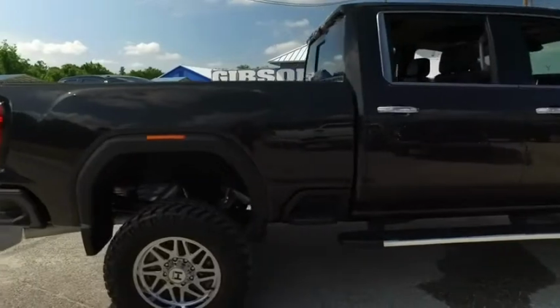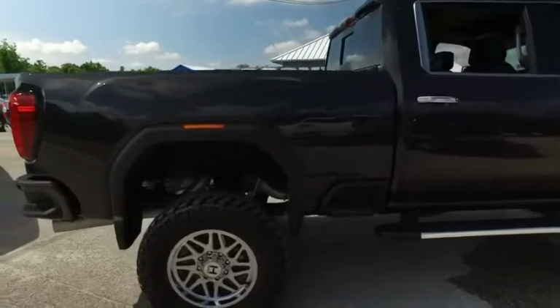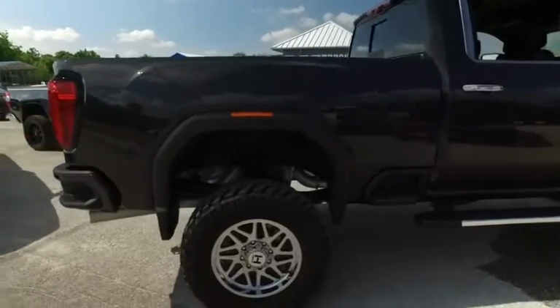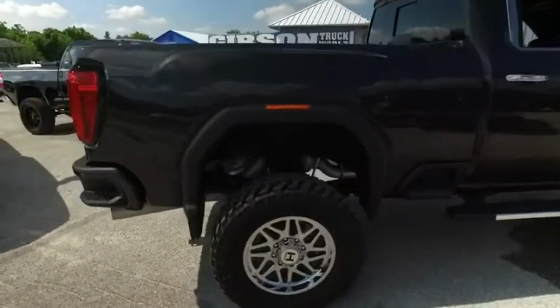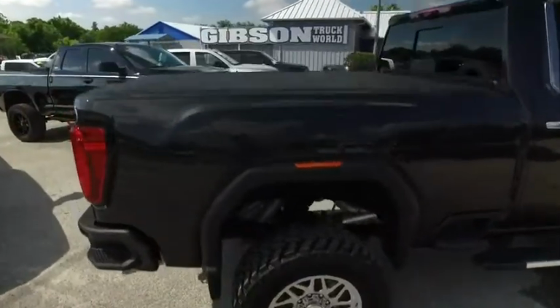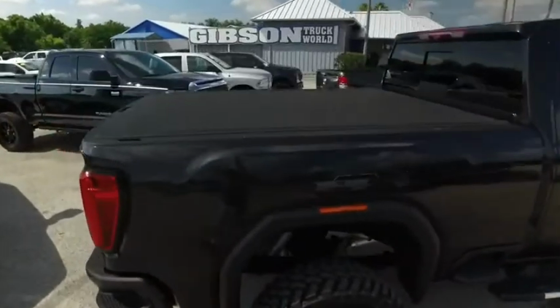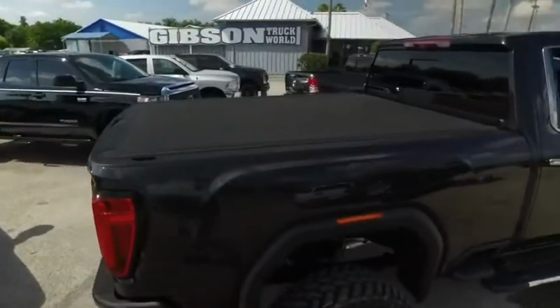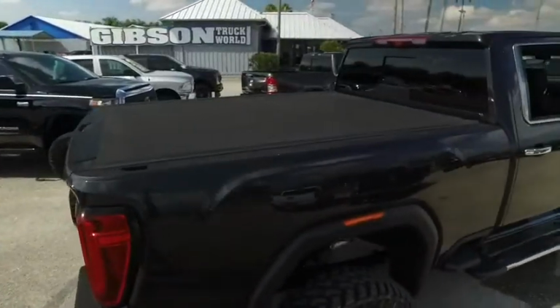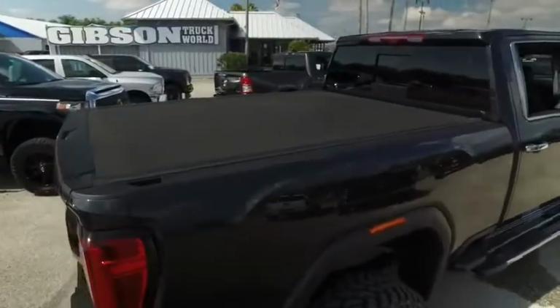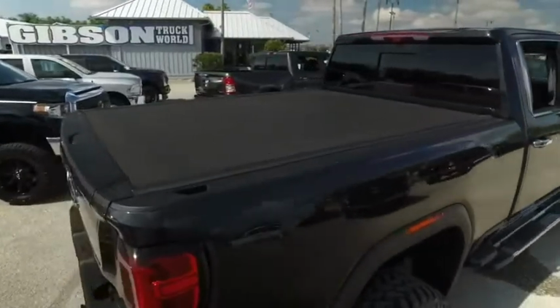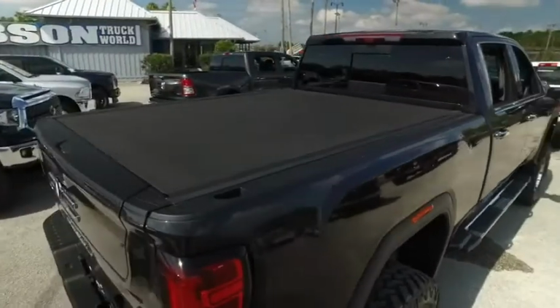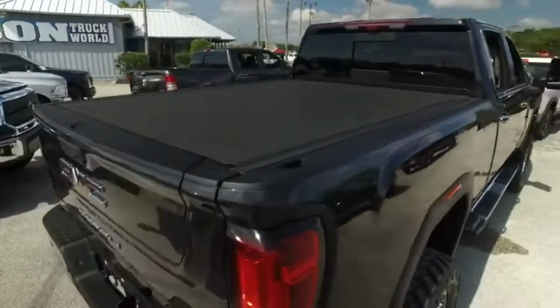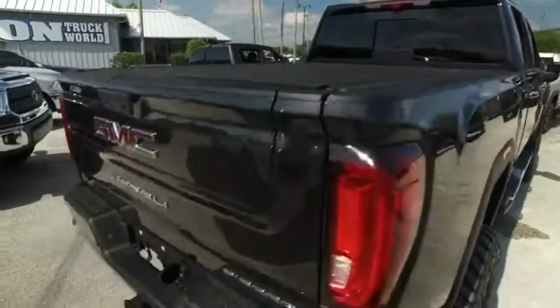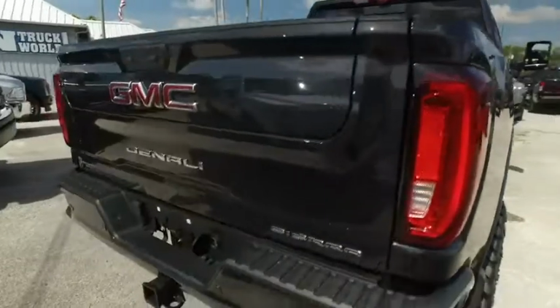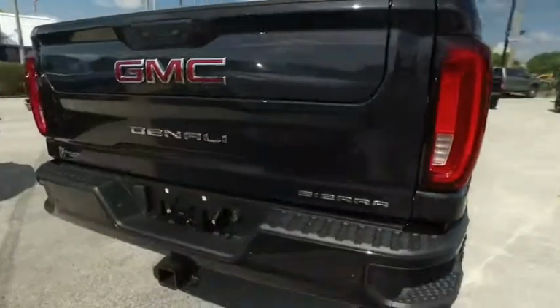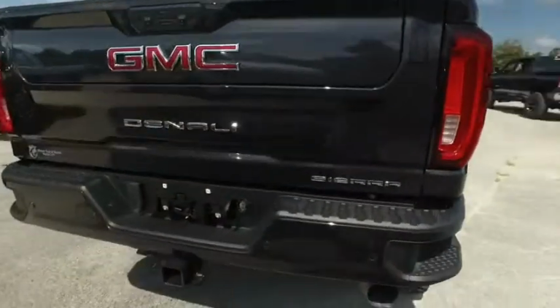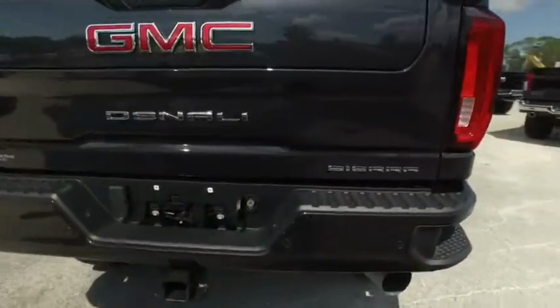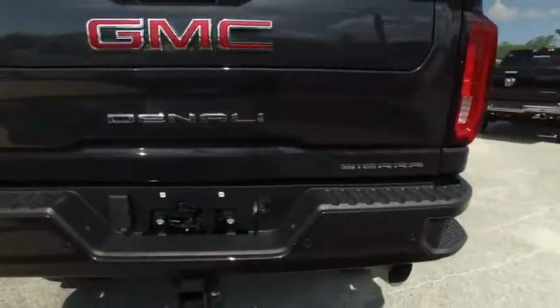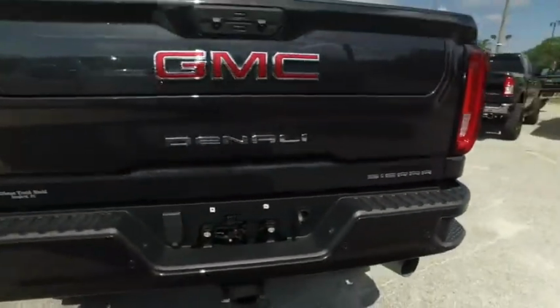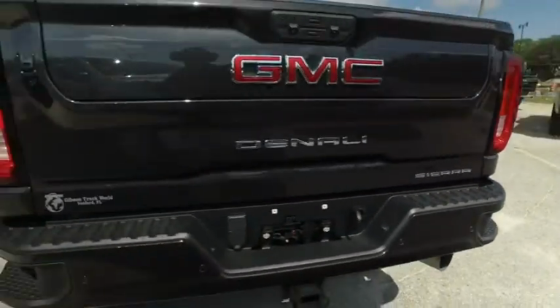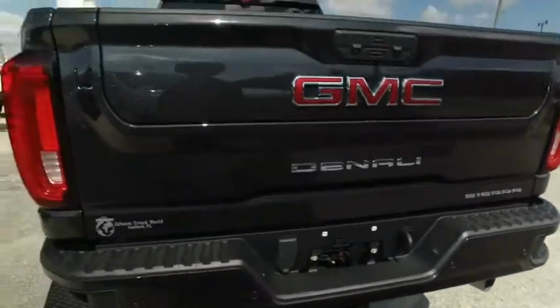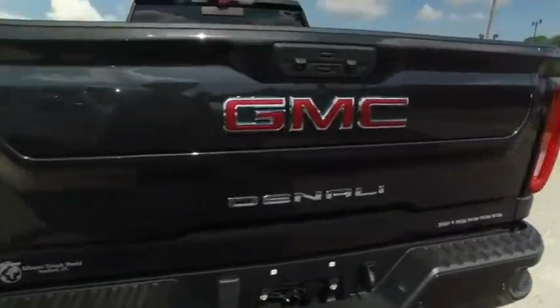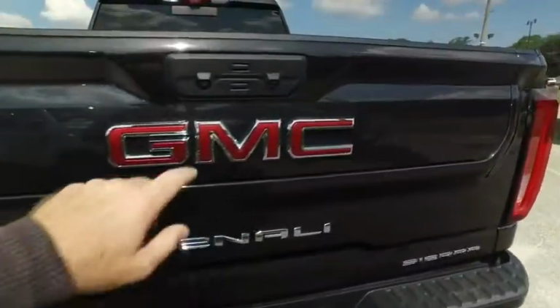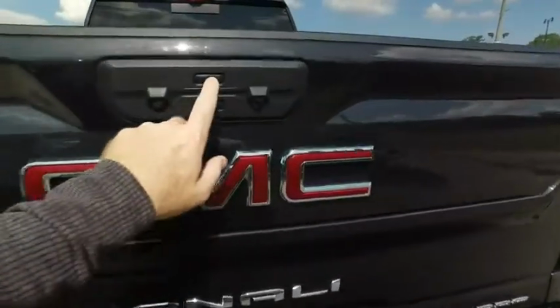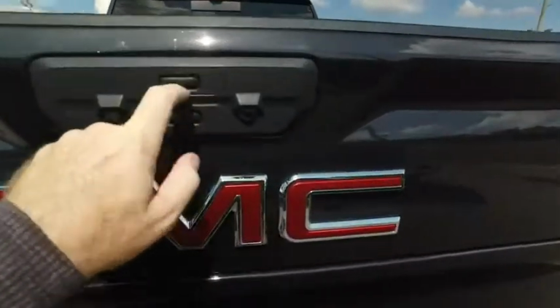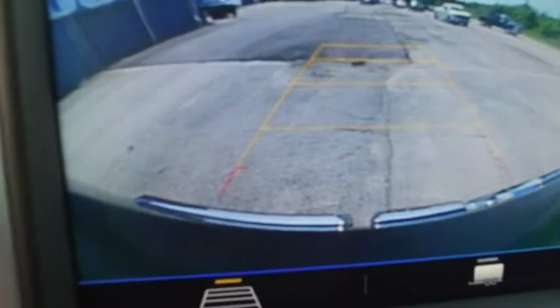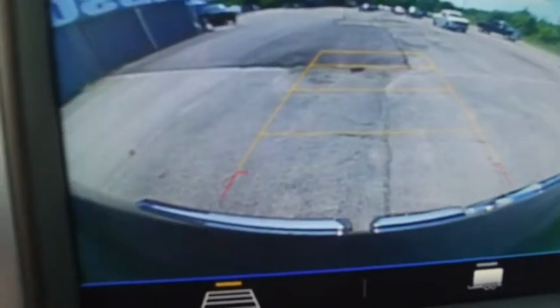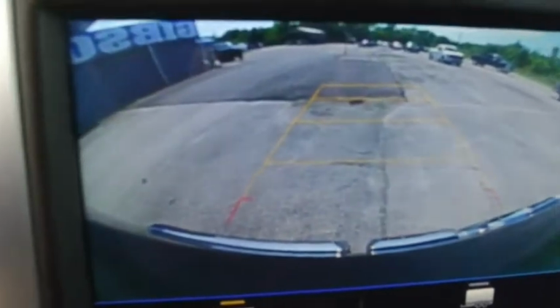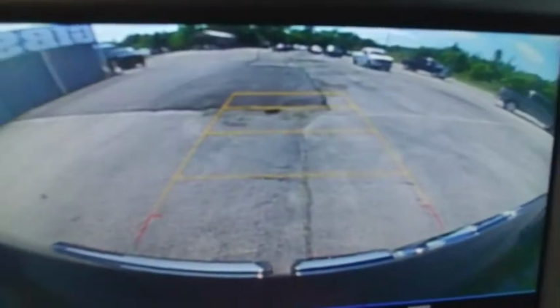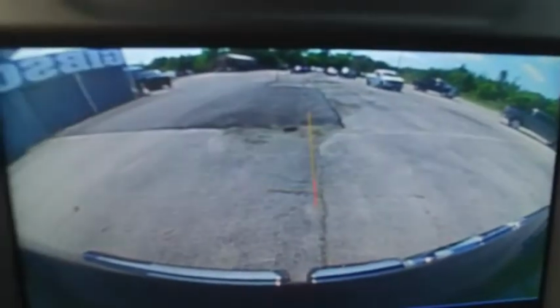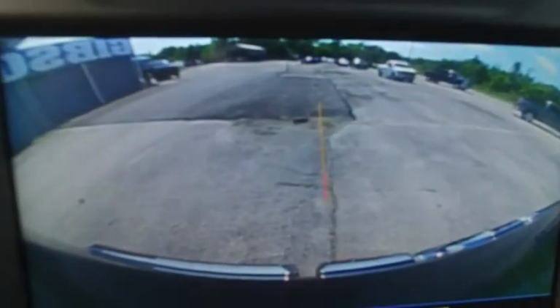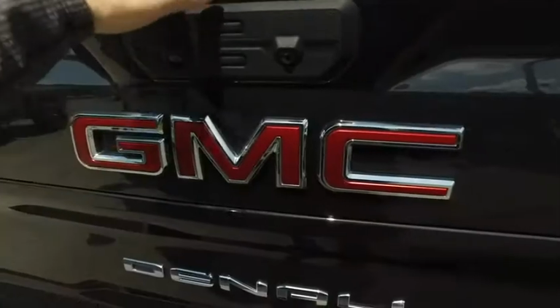This GMC is dreamy. Got that beautiful bed cover — a $1,500 to $1,800 value. Backup sensors, tow package, backup camera. You also got your automatic tailgate right here.